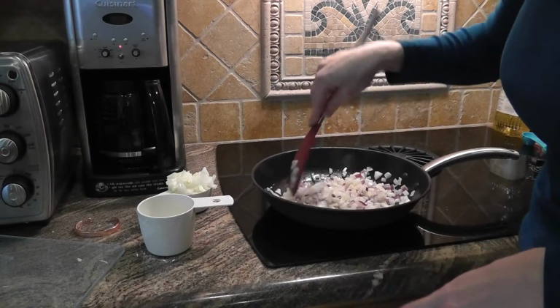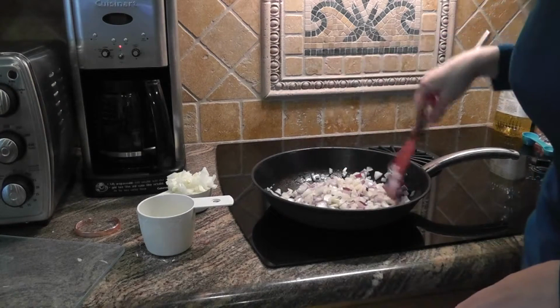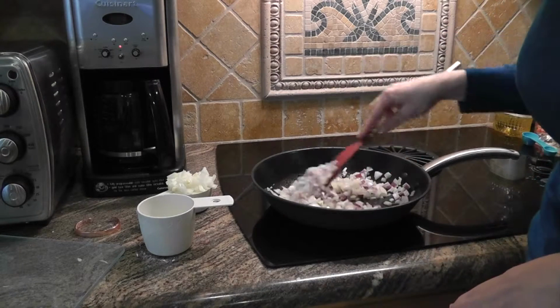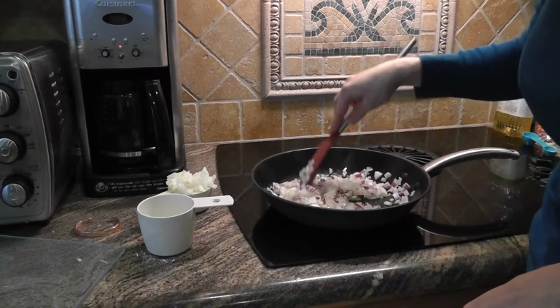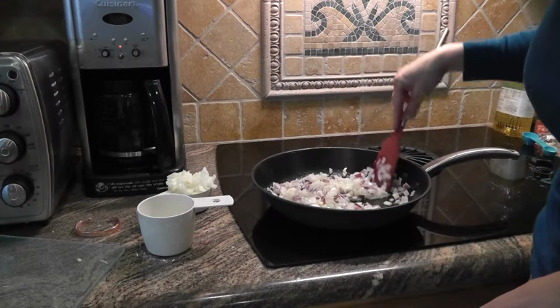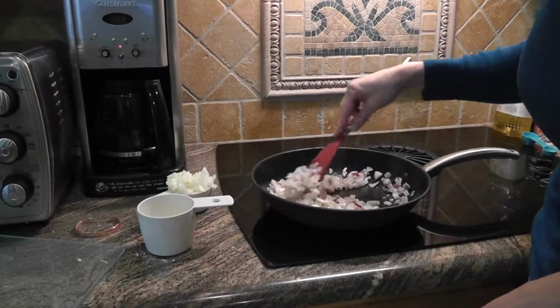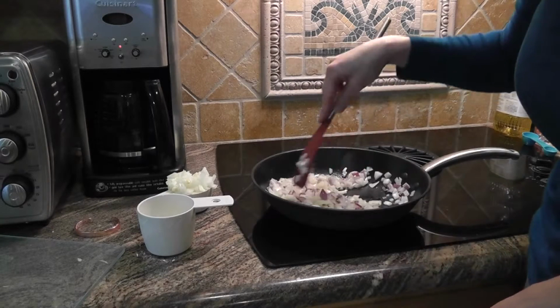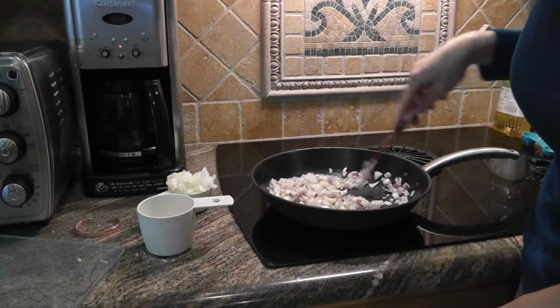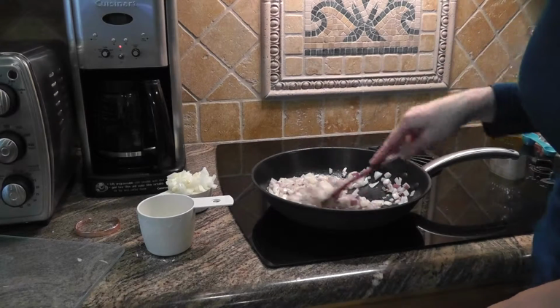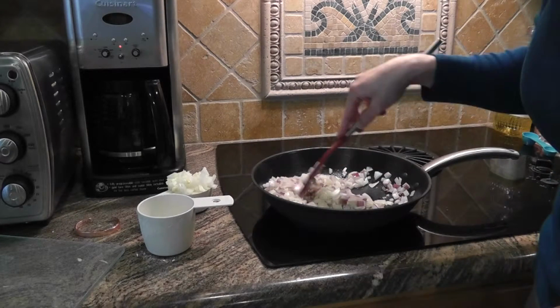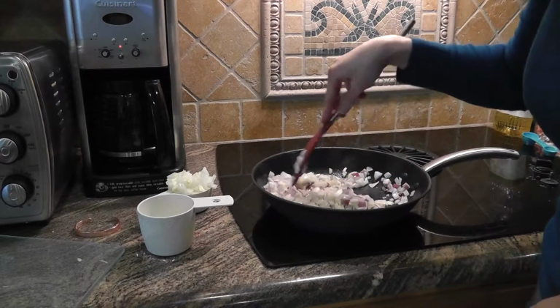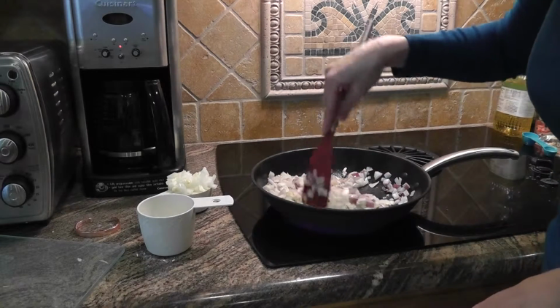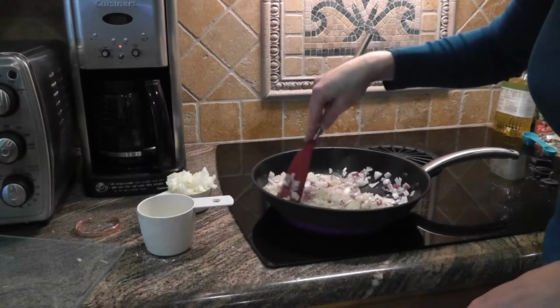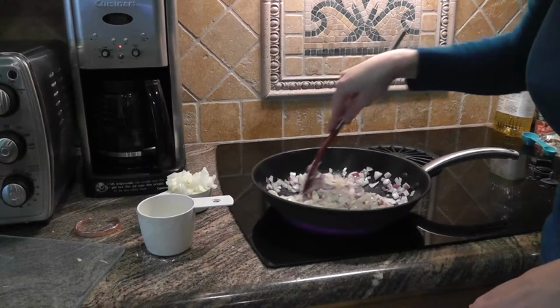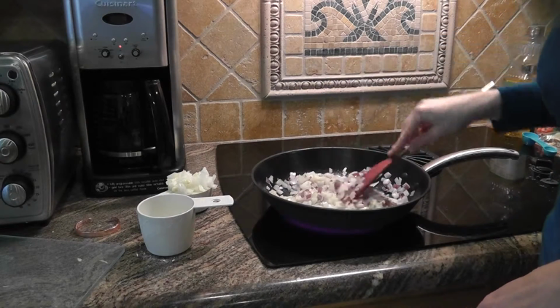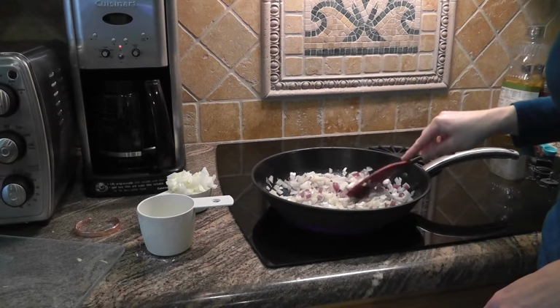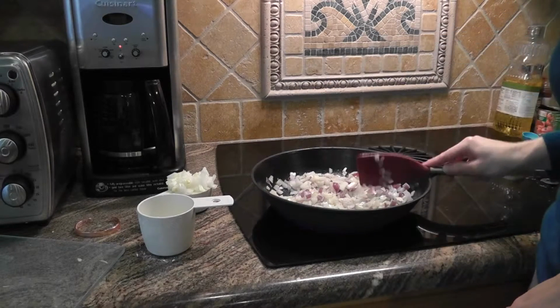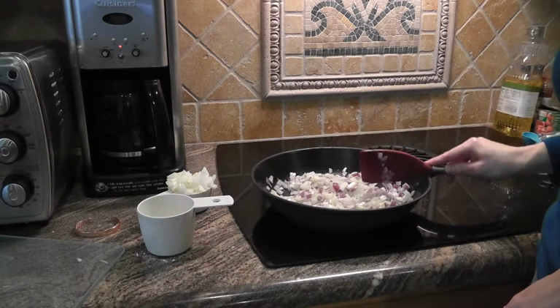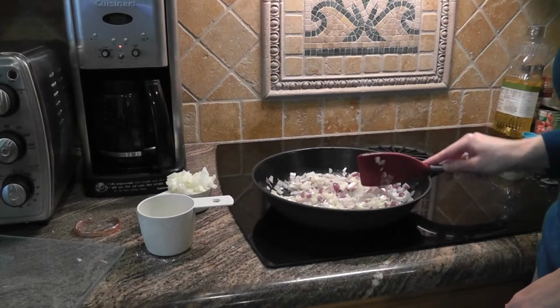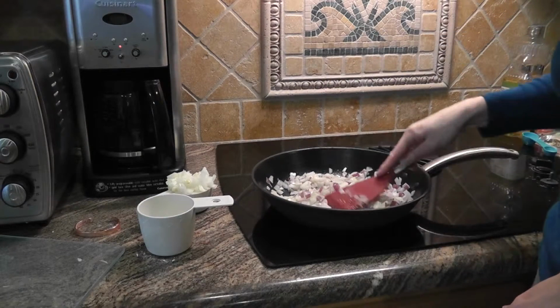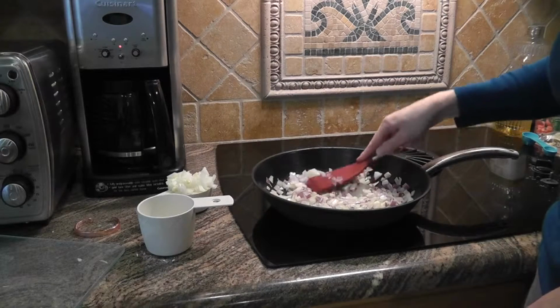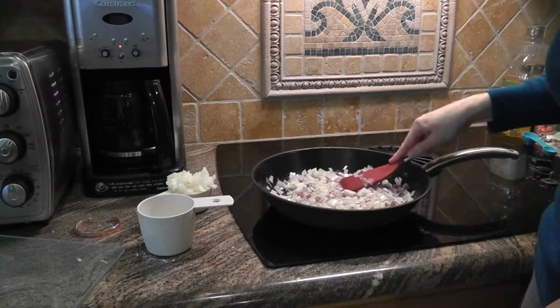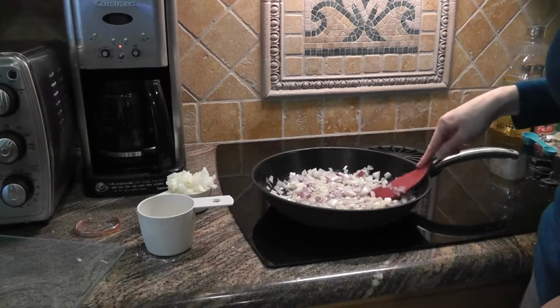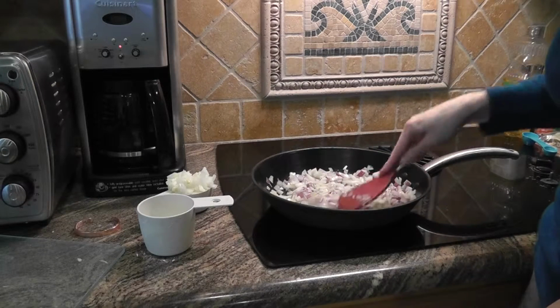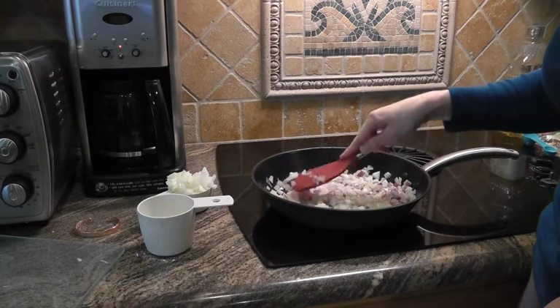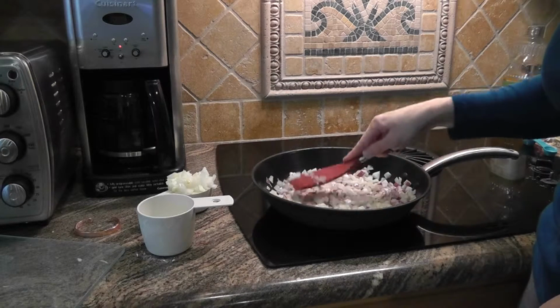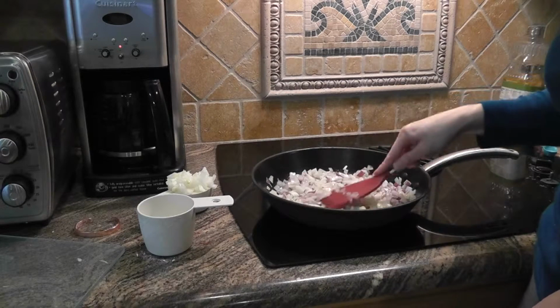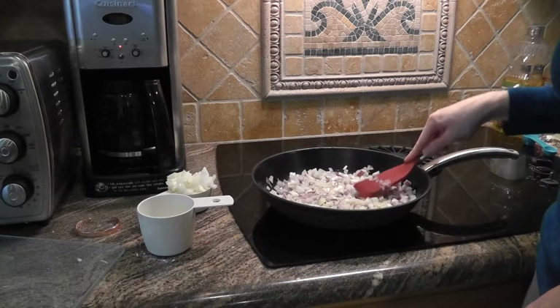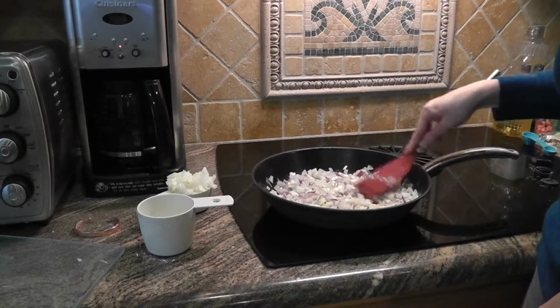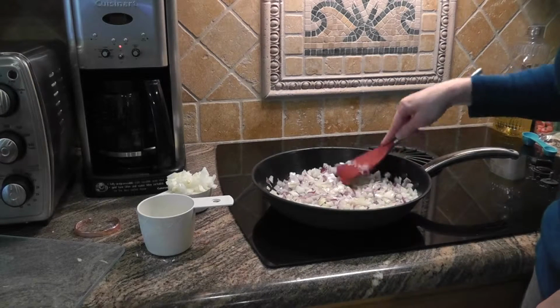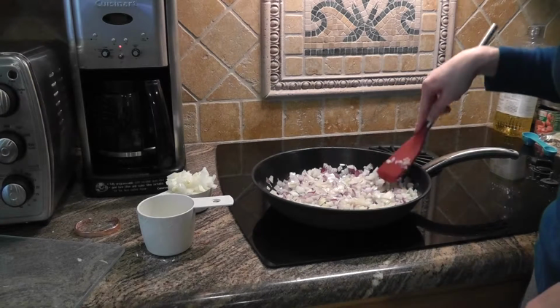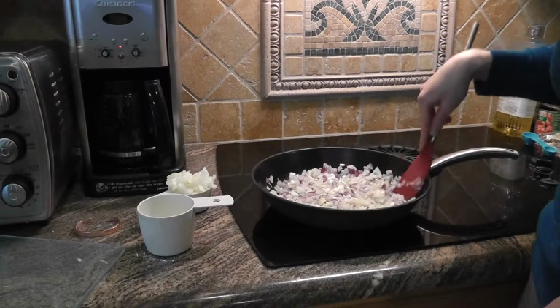This is actually a cast iron skillet with a coating on the inside — it's a really nice pan. It's just big enough for all the eggplant and everything, so I'm just going to let the onions sauté.